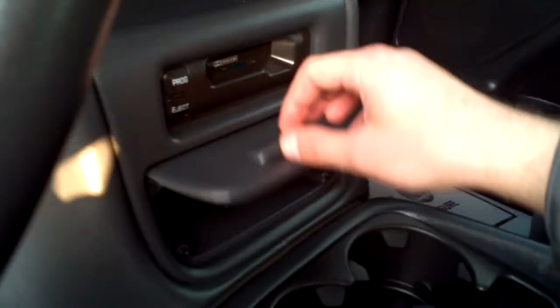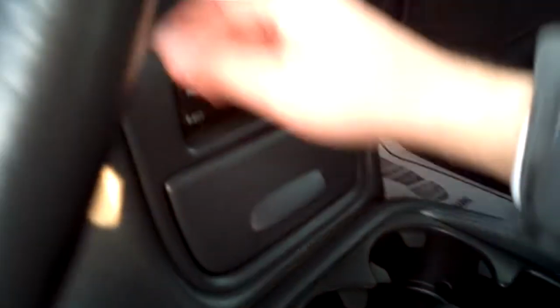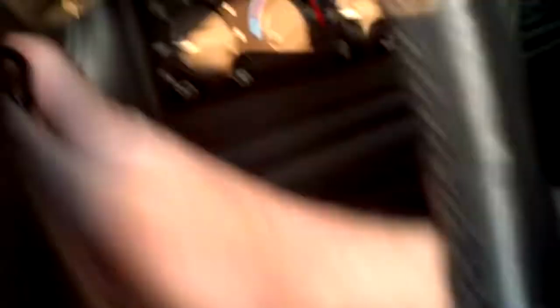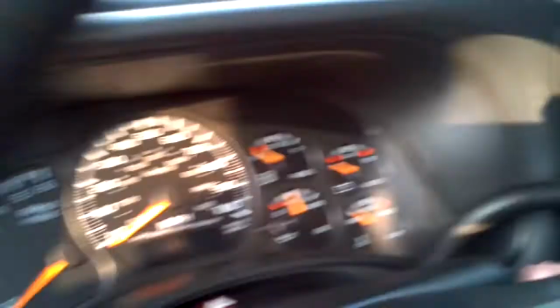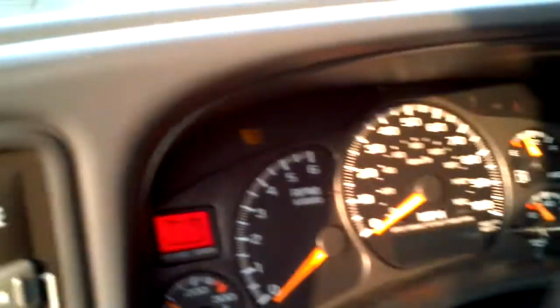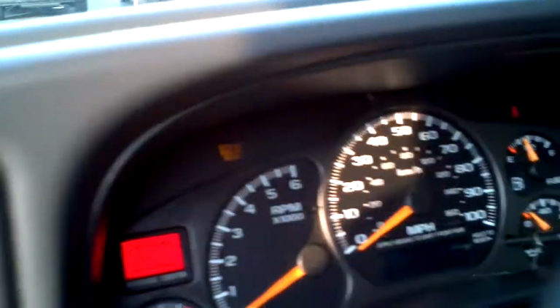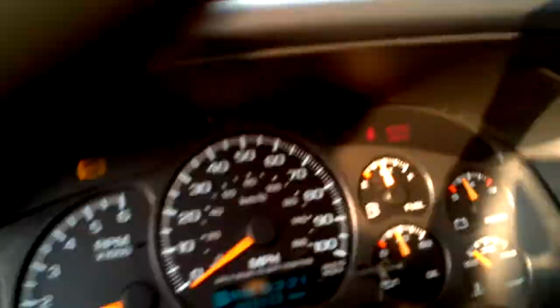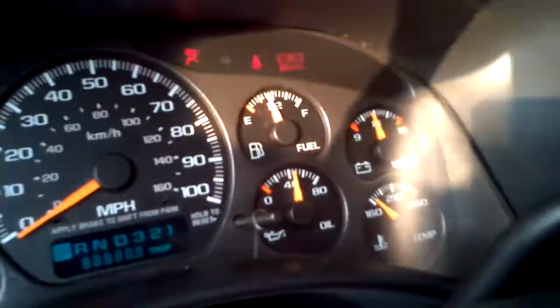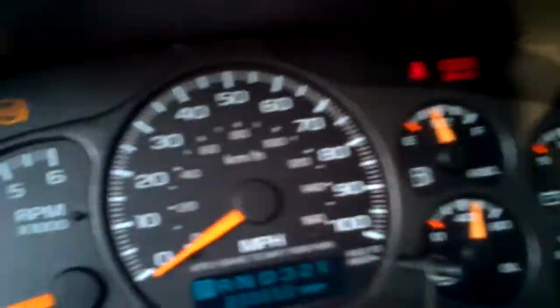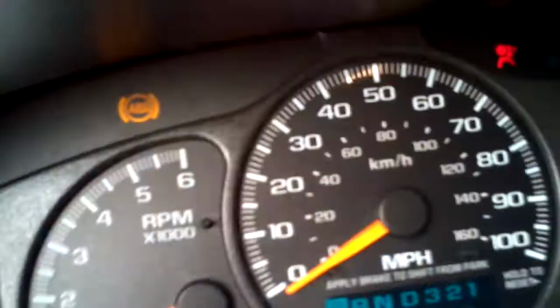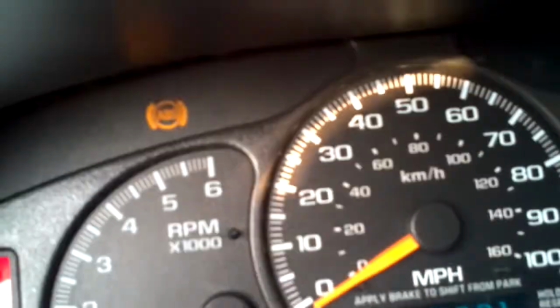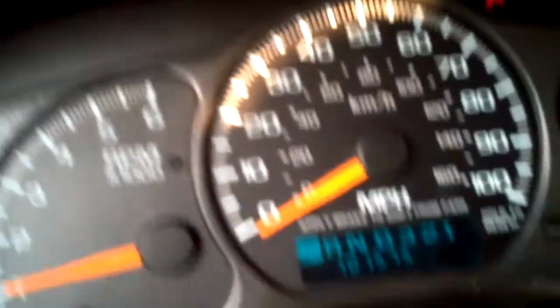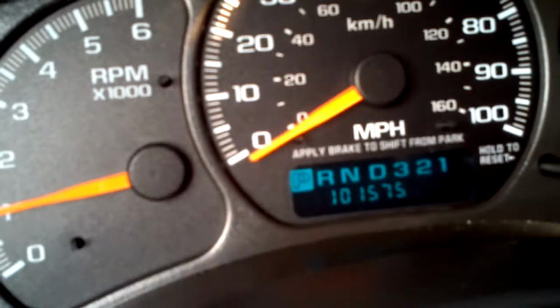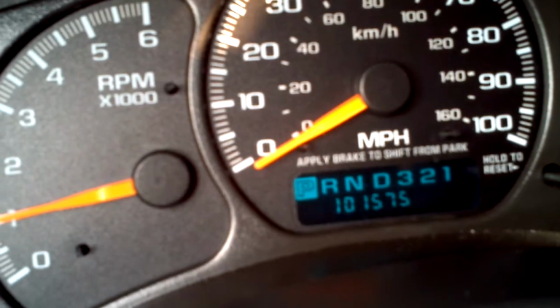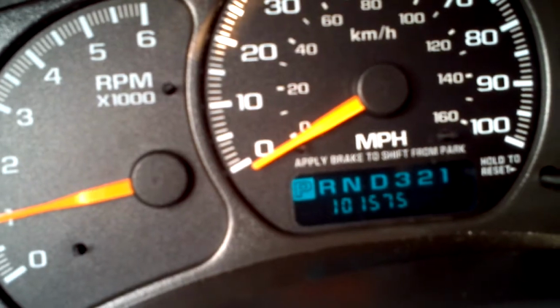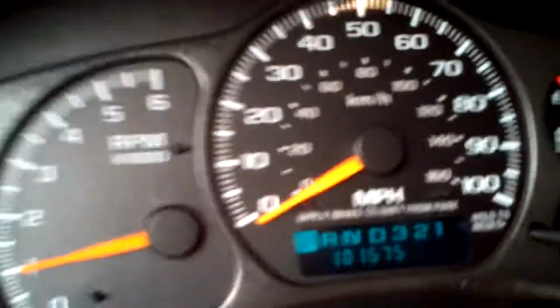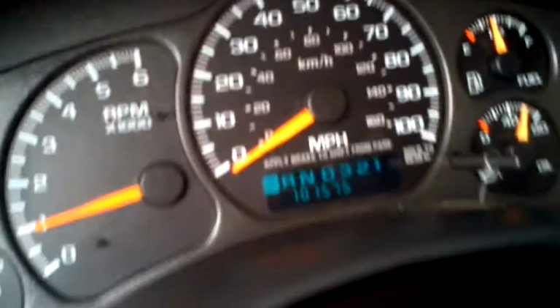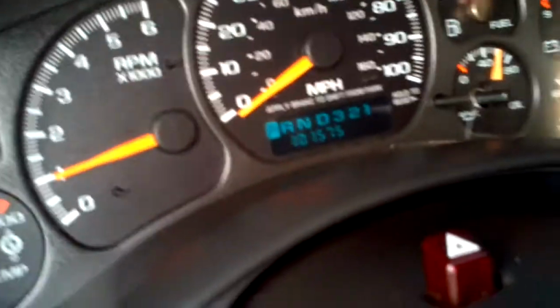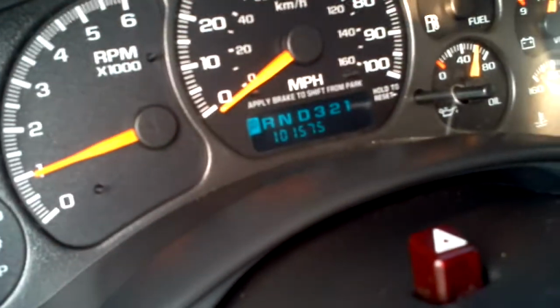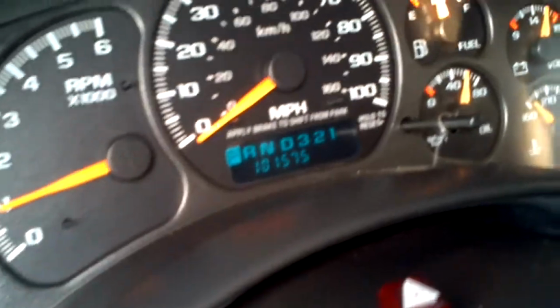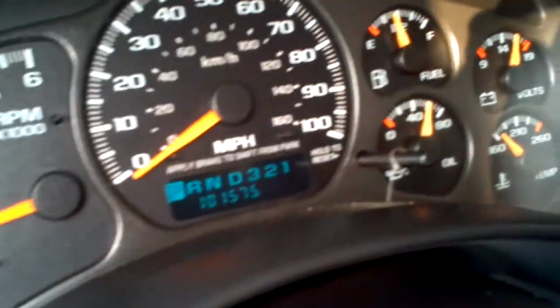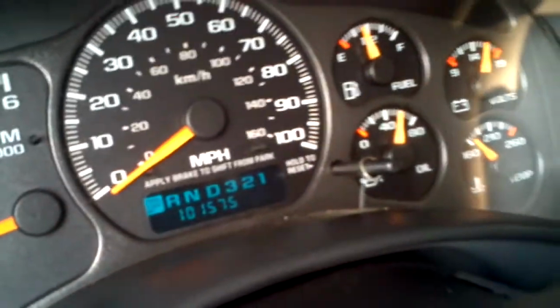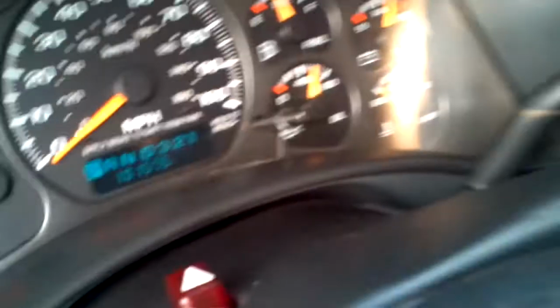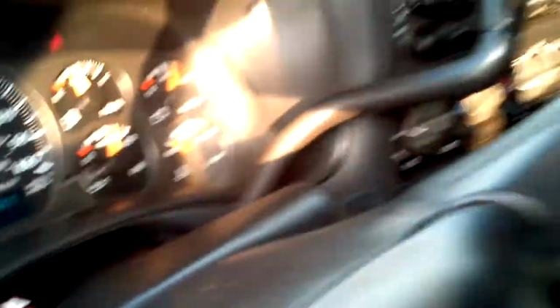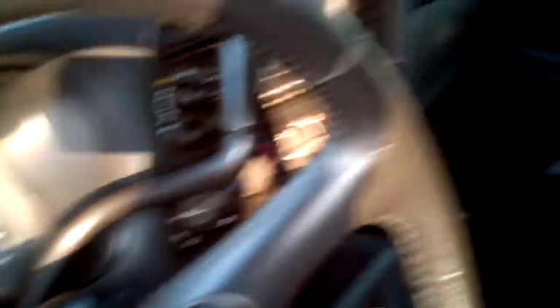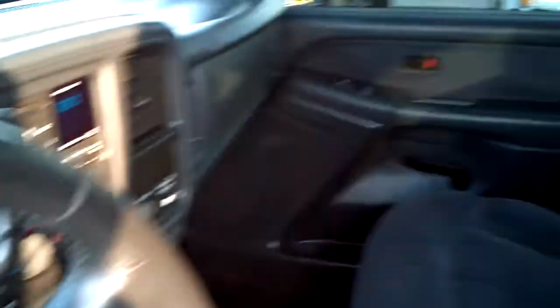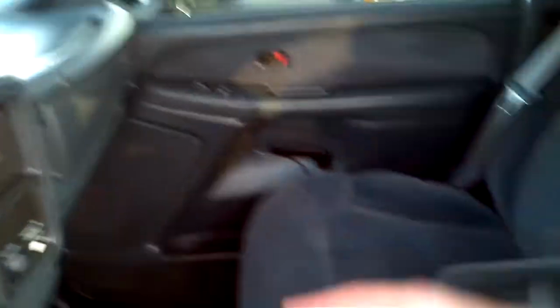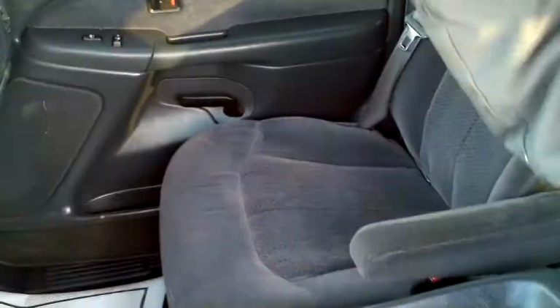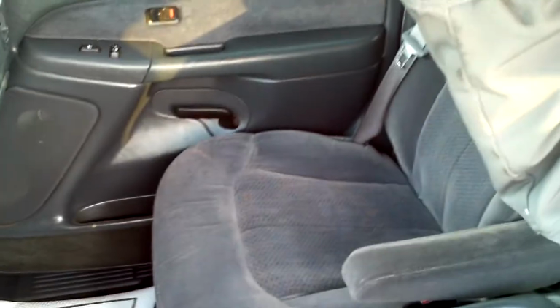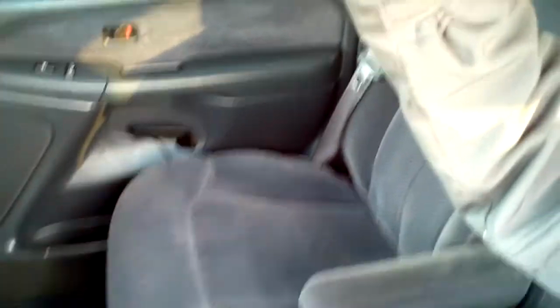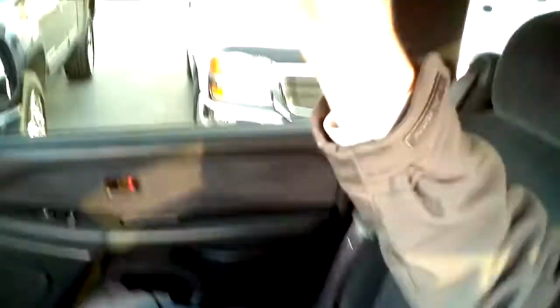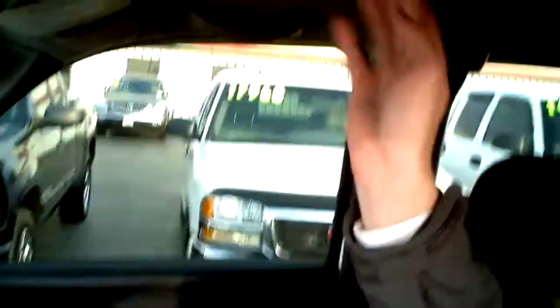I'm going to go ahead and start this up for you. 101,575 miles. Cloth interior. You've got plenty of storage up top.